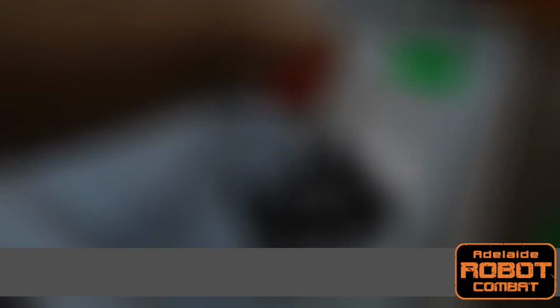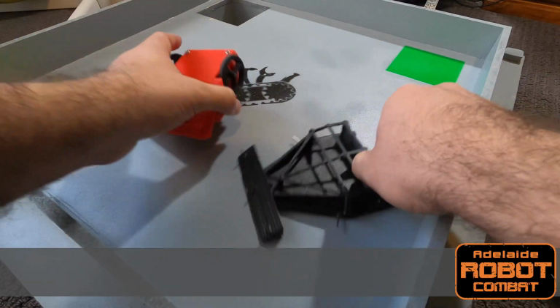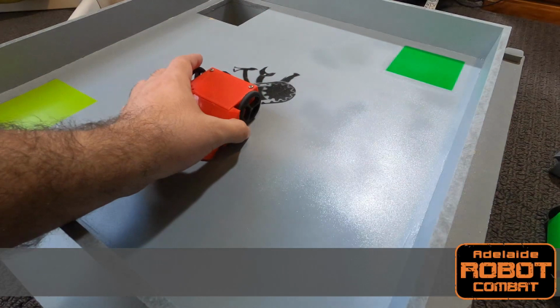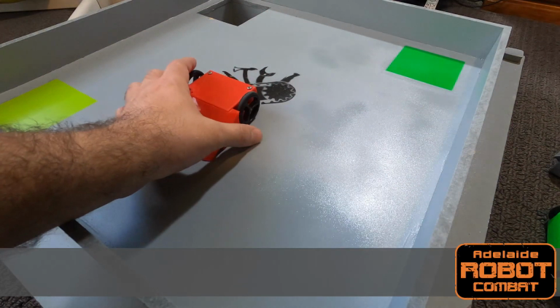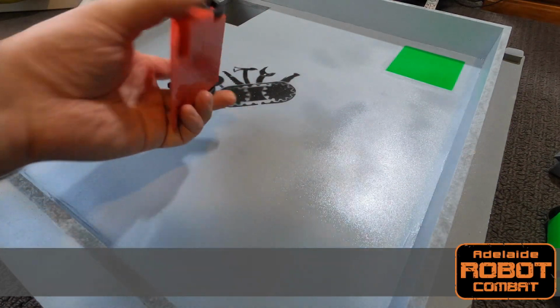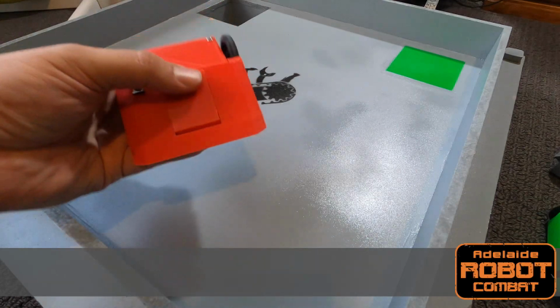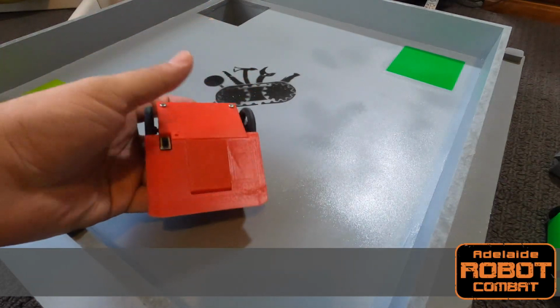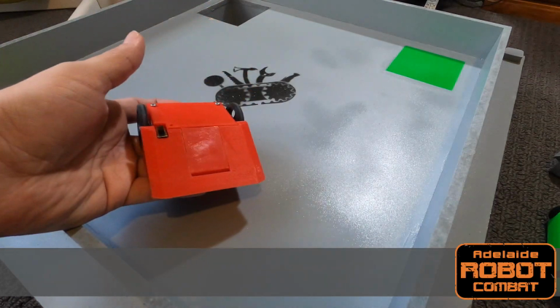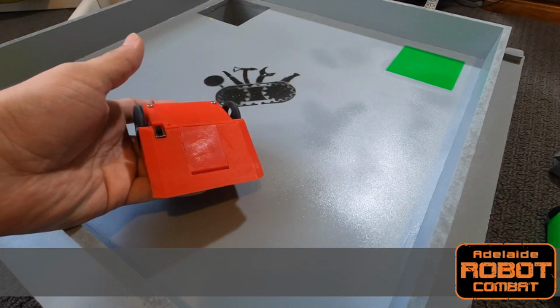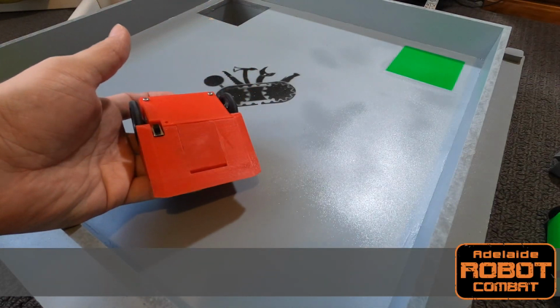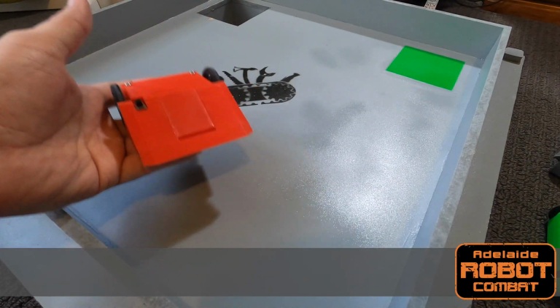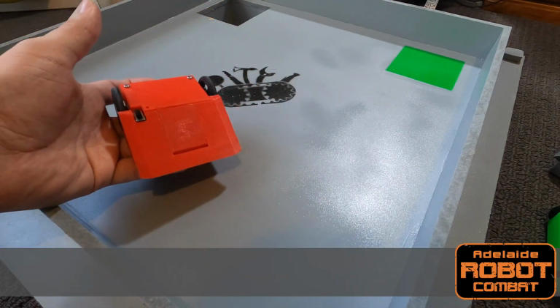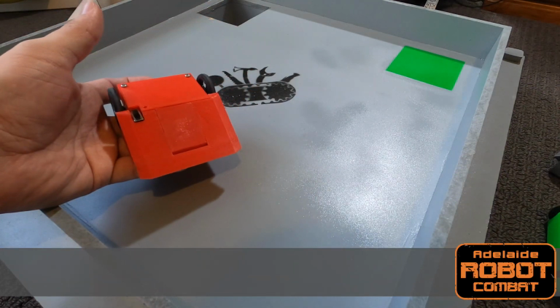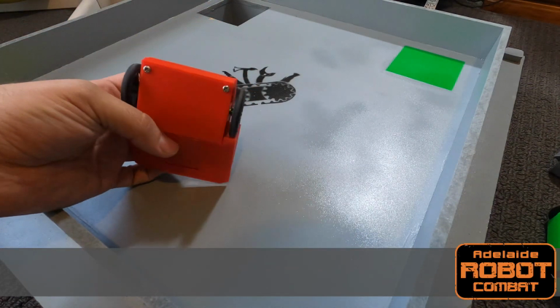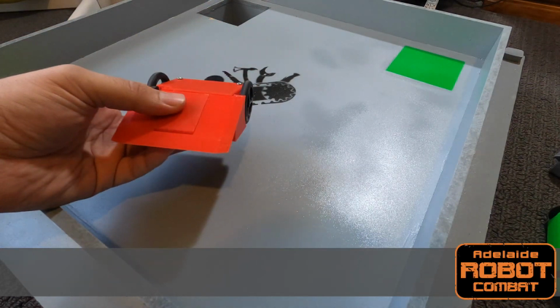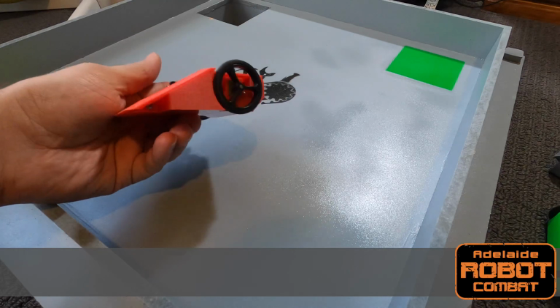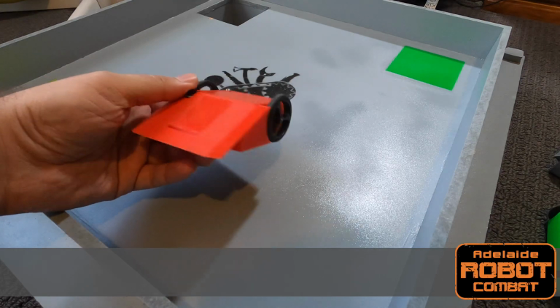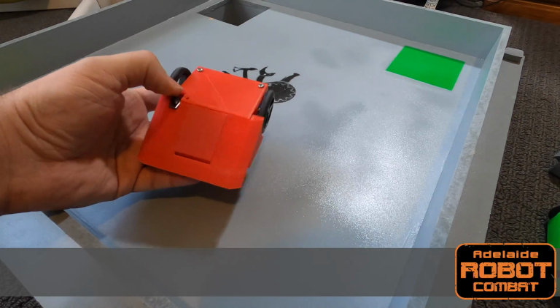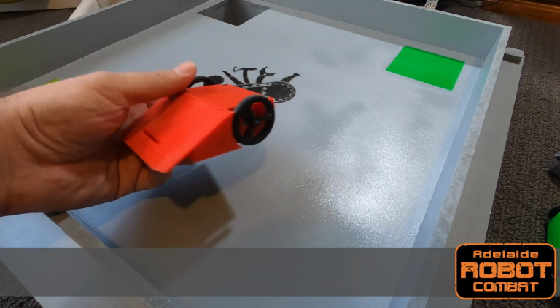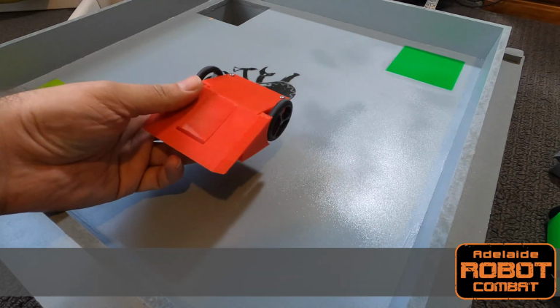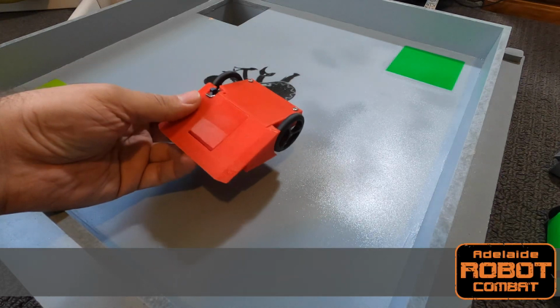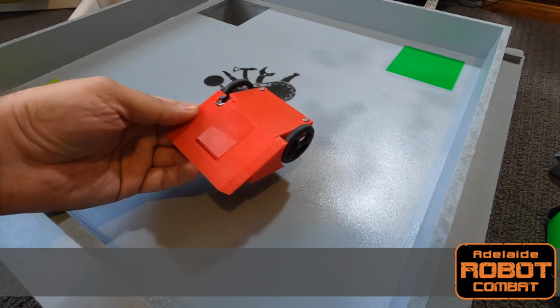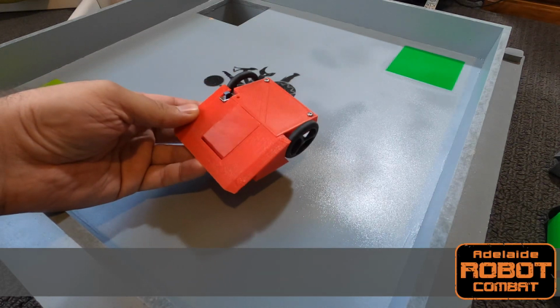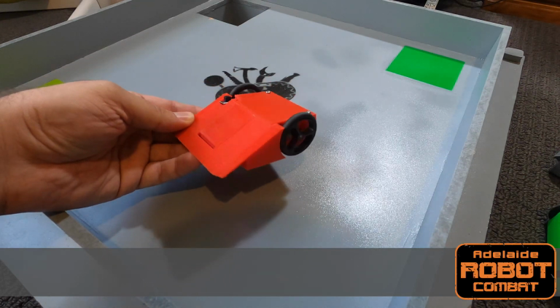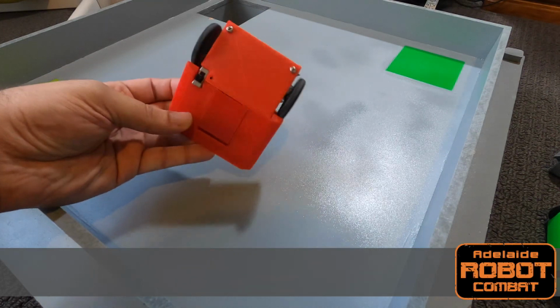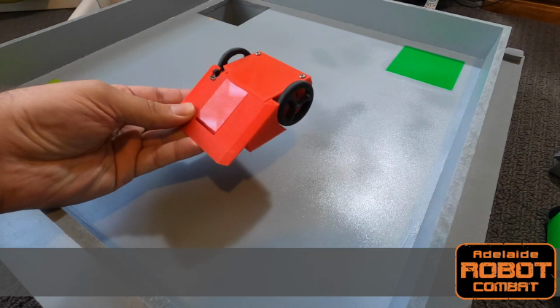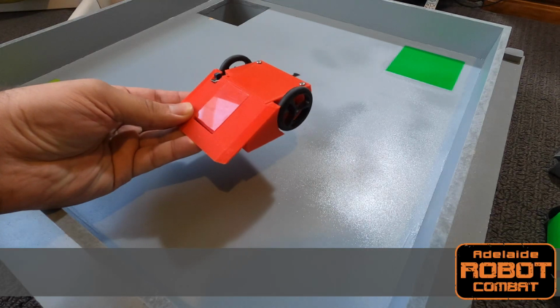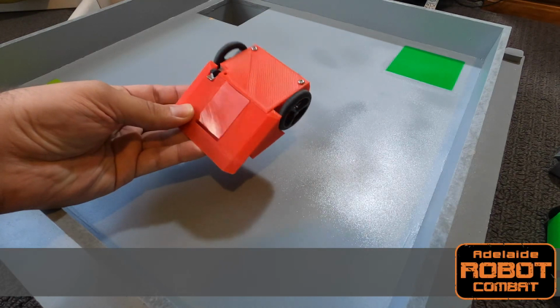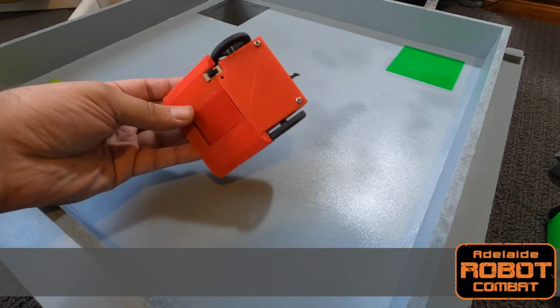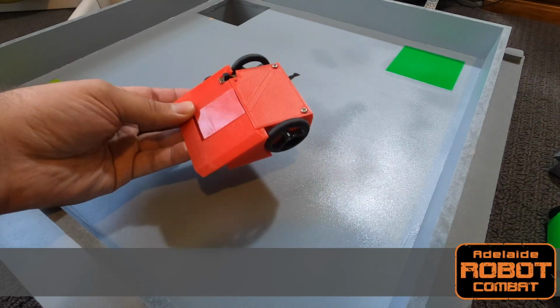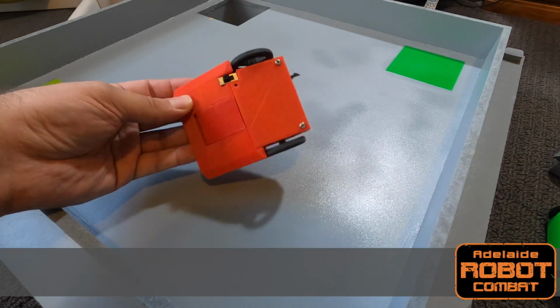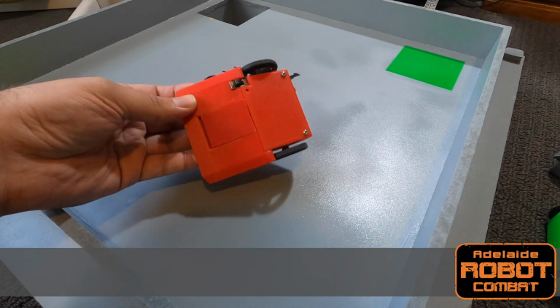So that's it for this build series. Front Flip here was a lot of fun to build and design, and it turns out it has almost 20 grams of spare weight — perfect for anyone building at home to add armor, or if you want to use some slightly heavier internal parts.